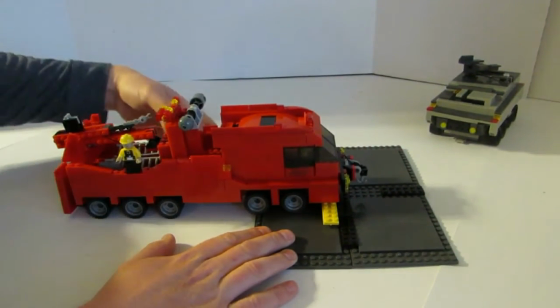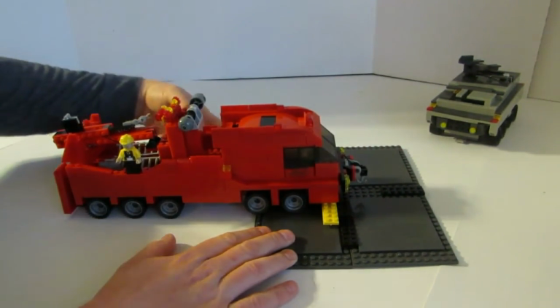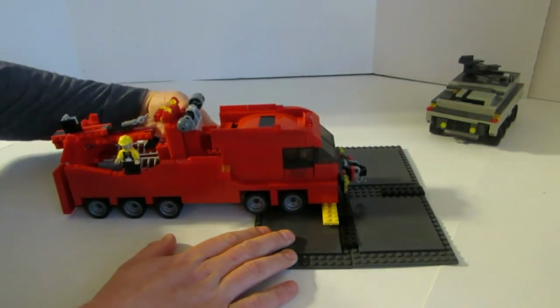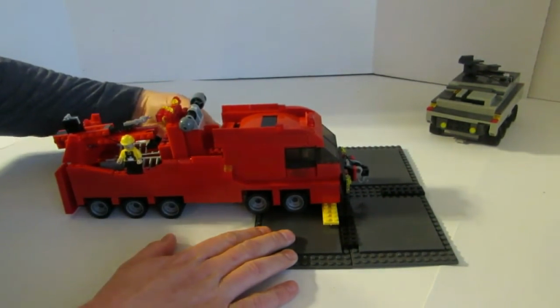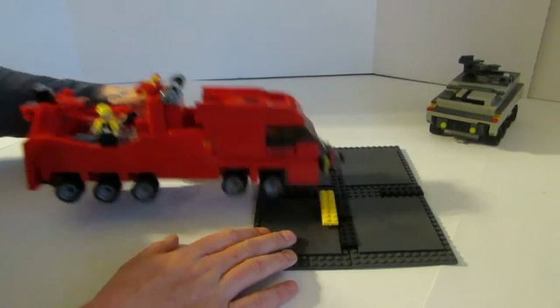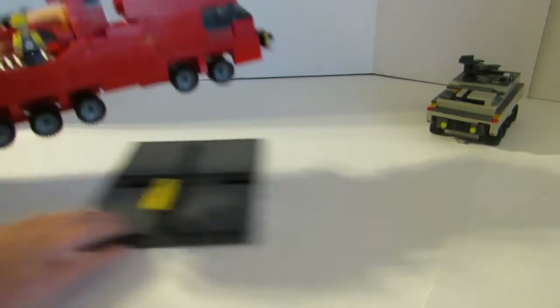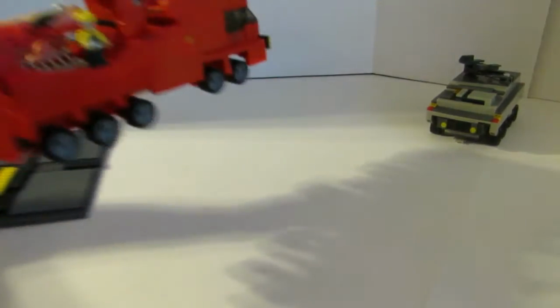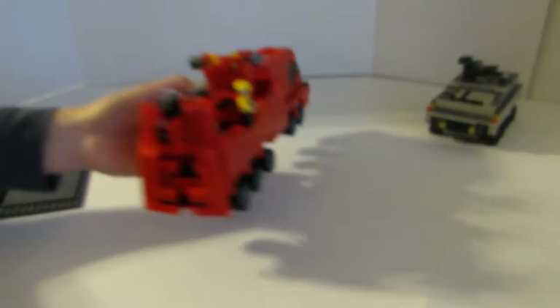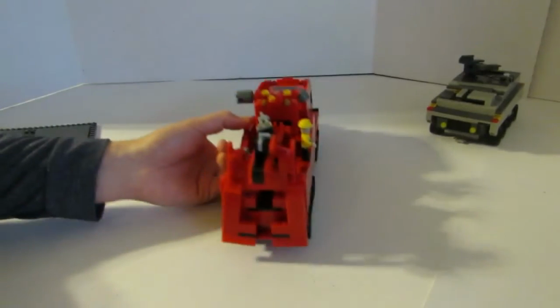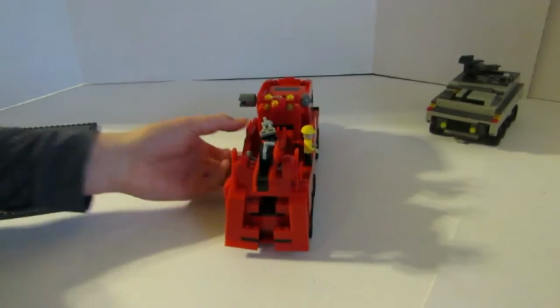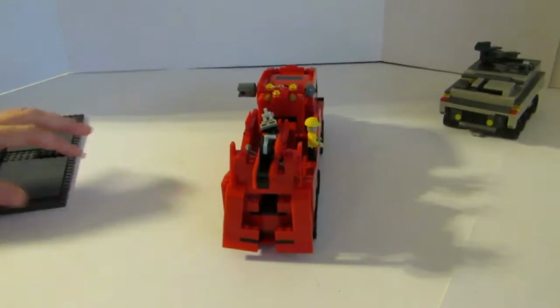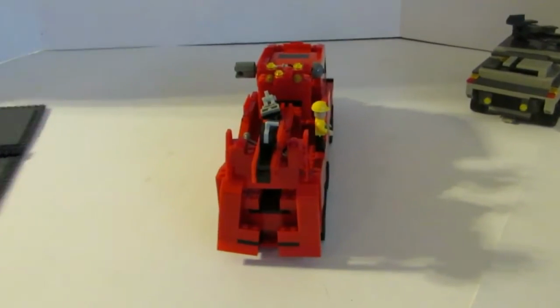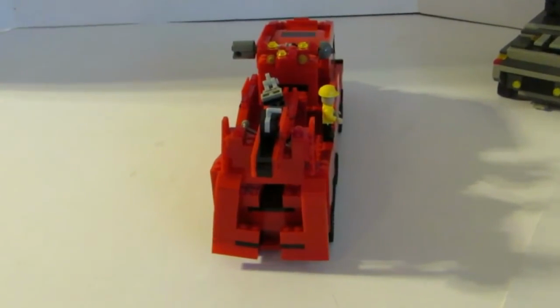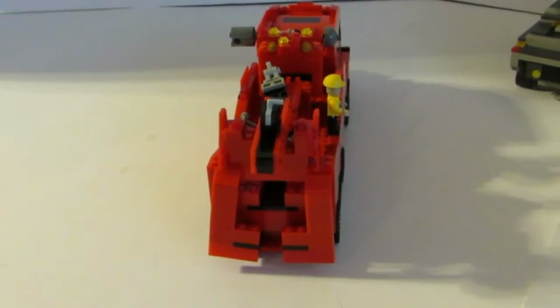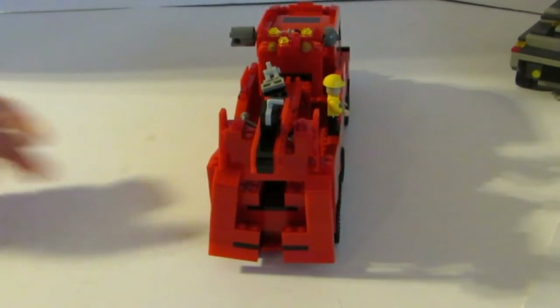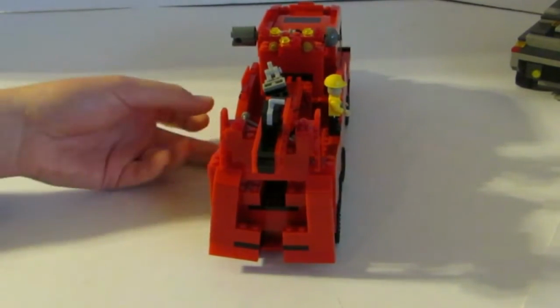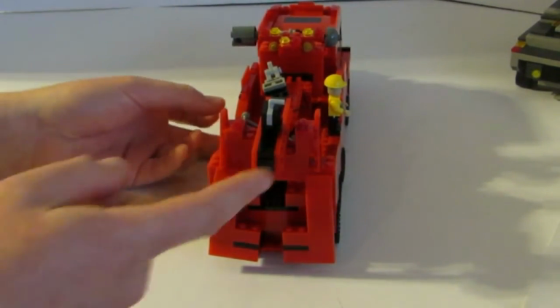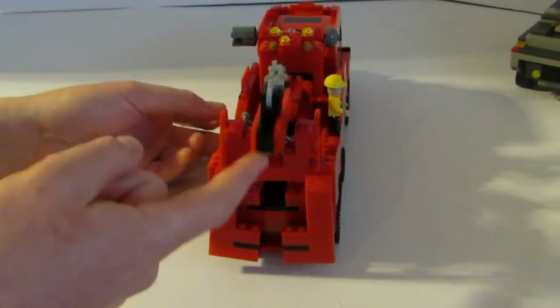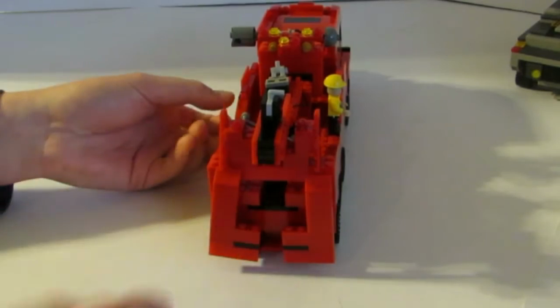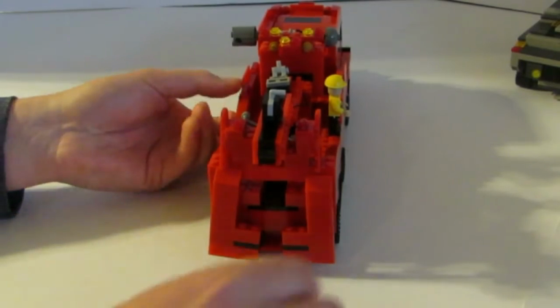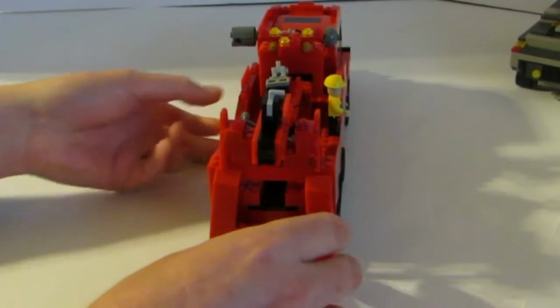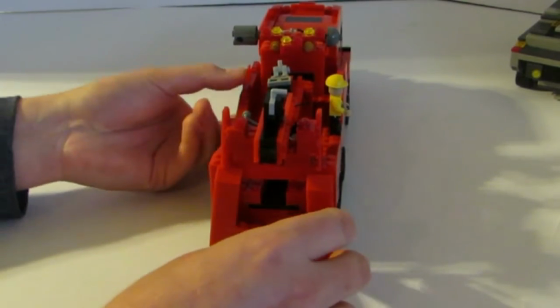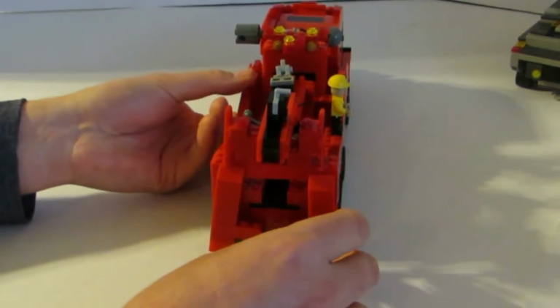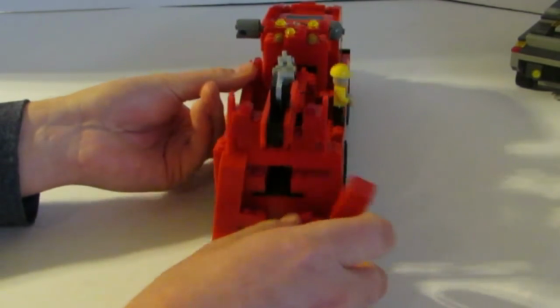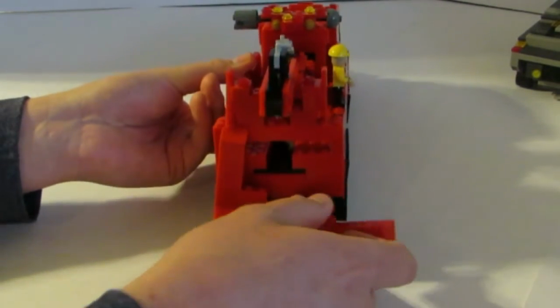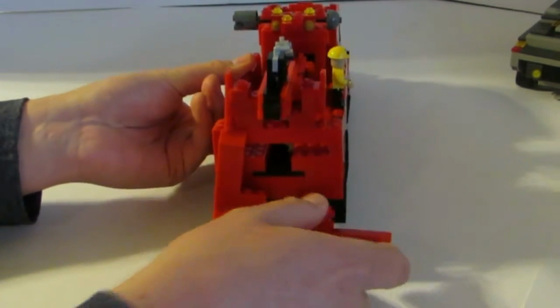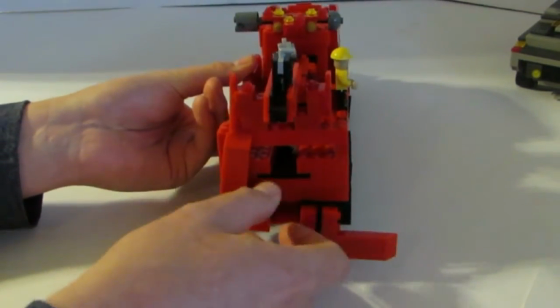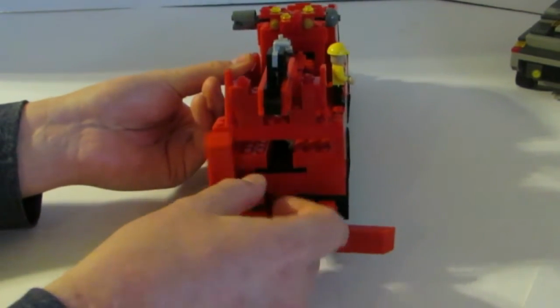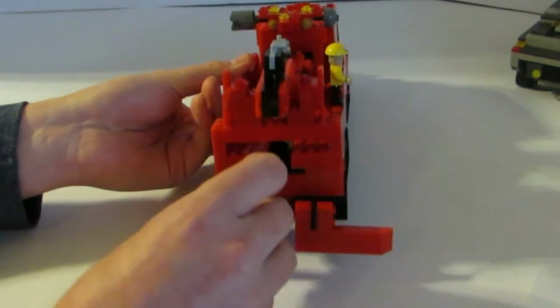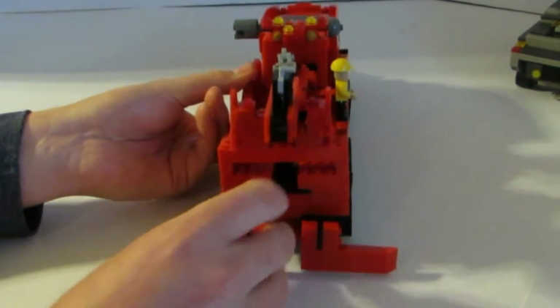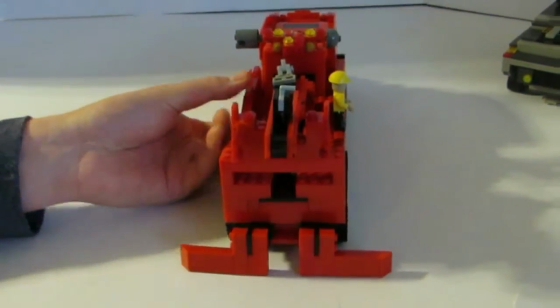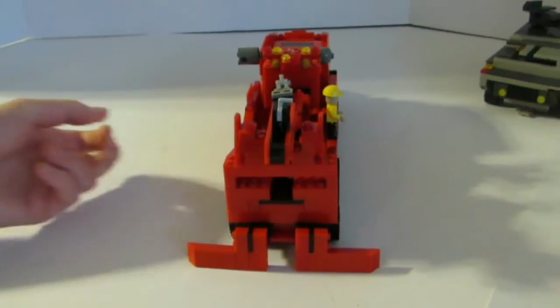The other unique feature that we built into this was we wanted a way to stabilize the vehicle when we're moving the boom, so we actually built some stabilizers in the back and those just lift up like that.